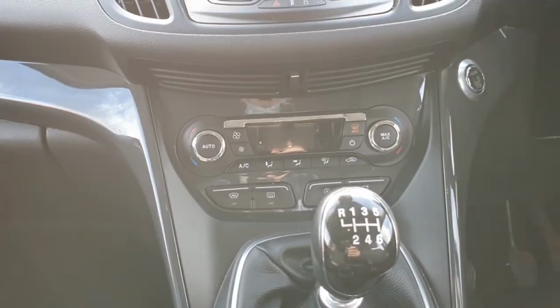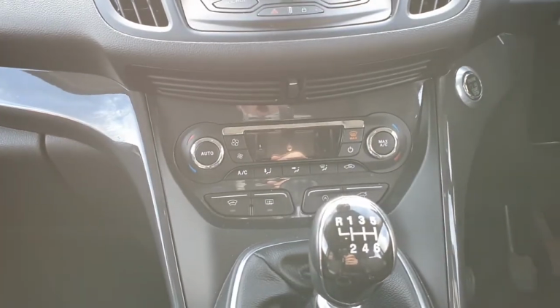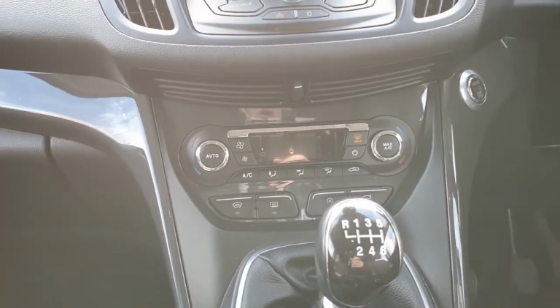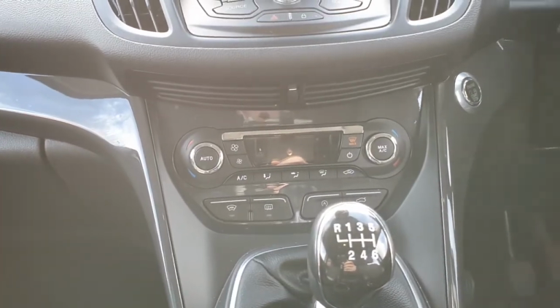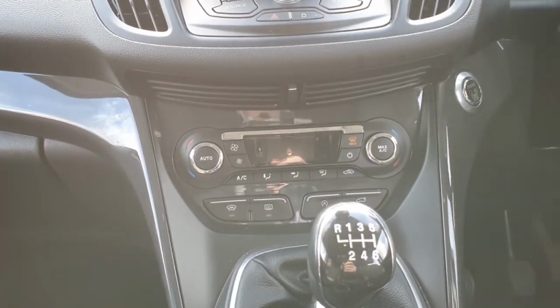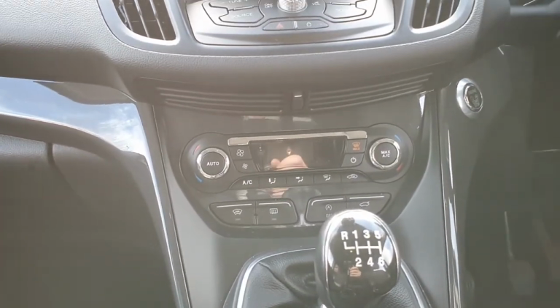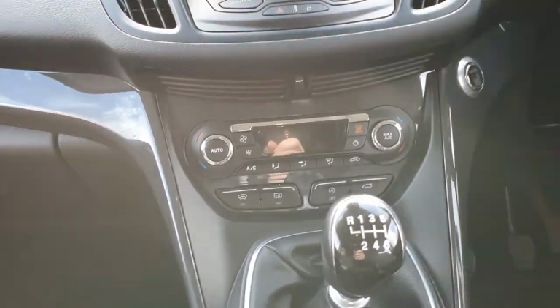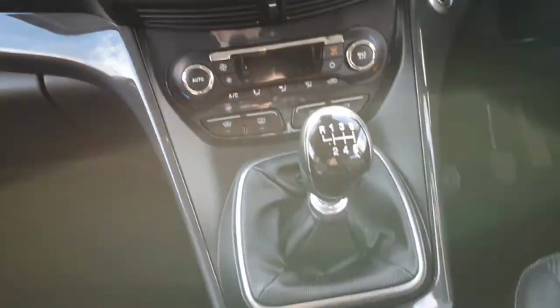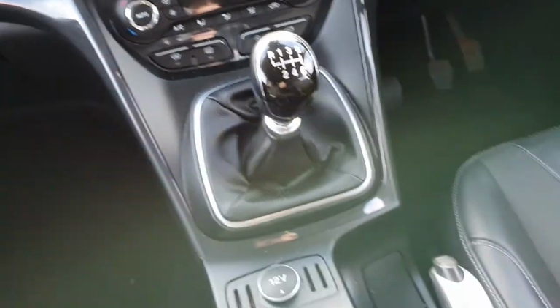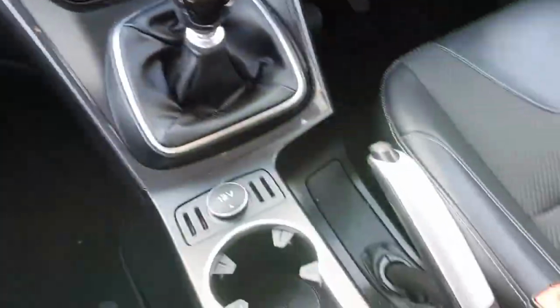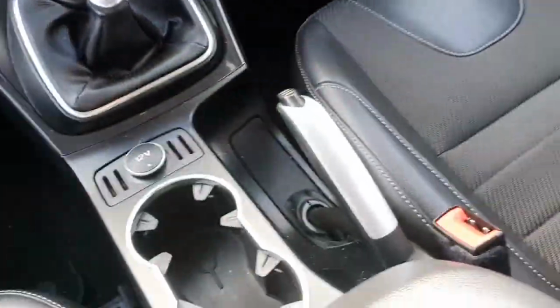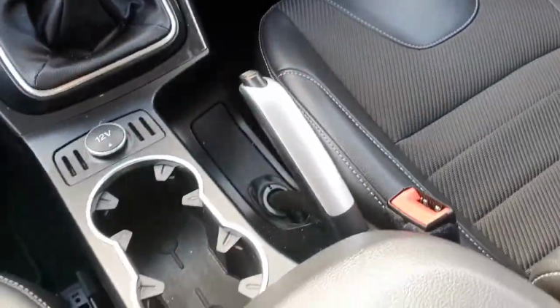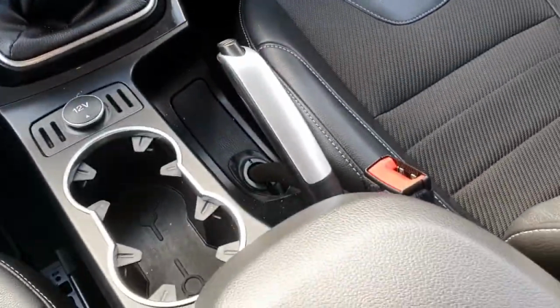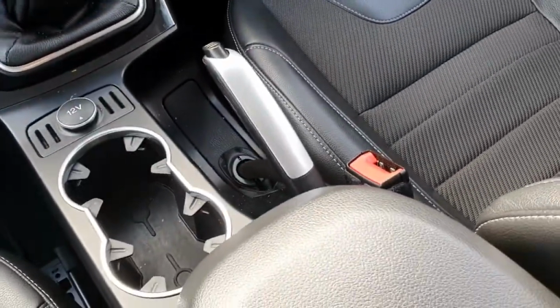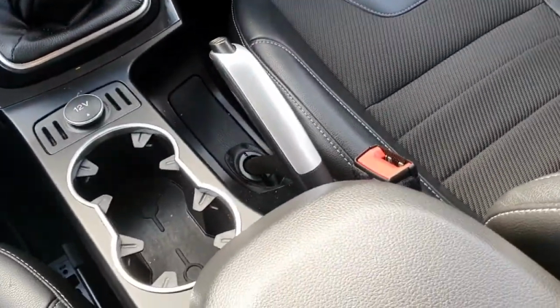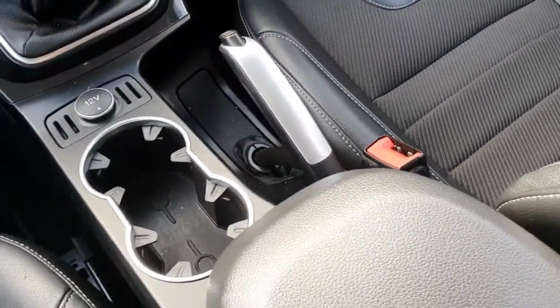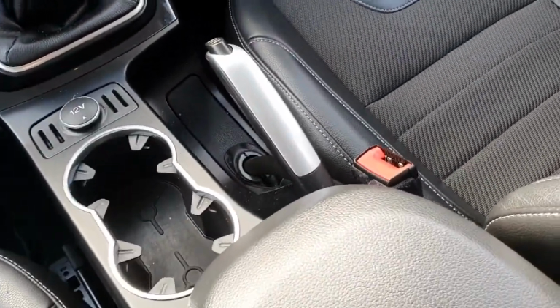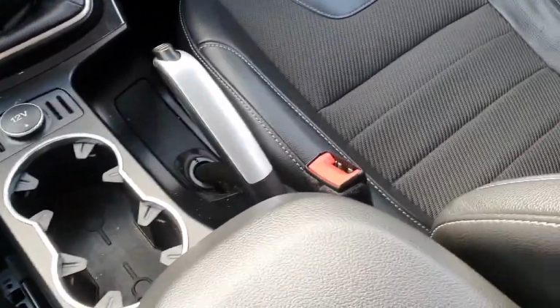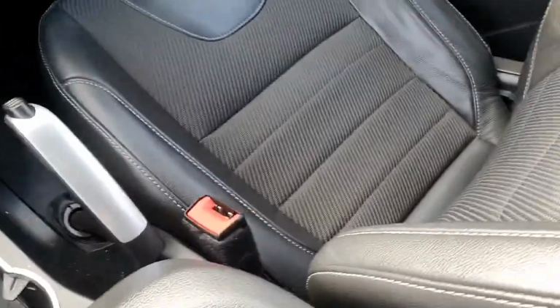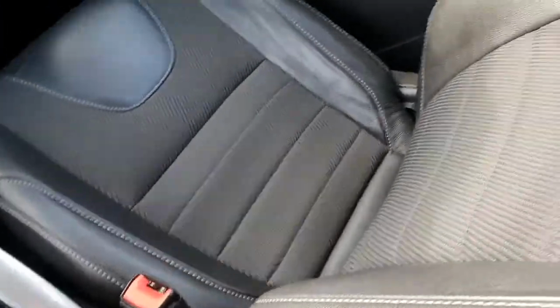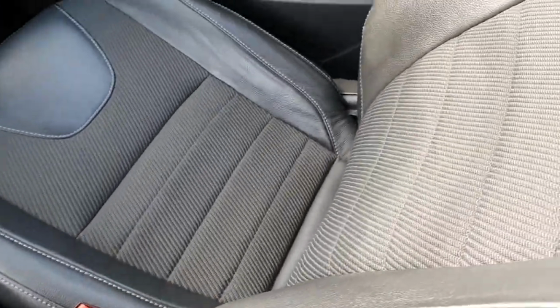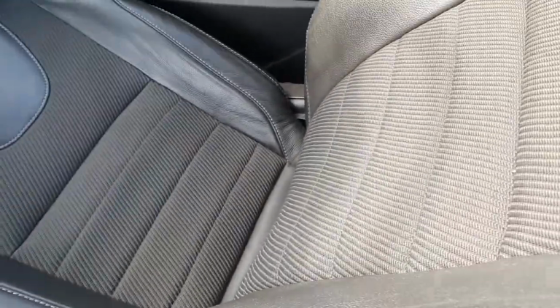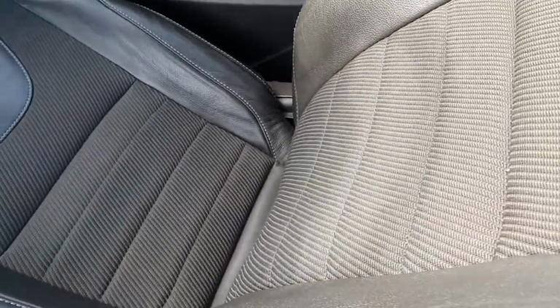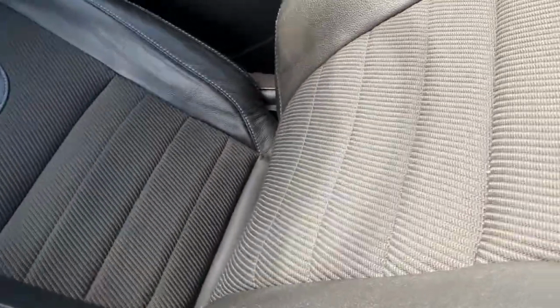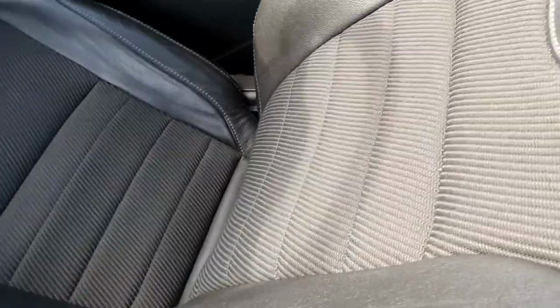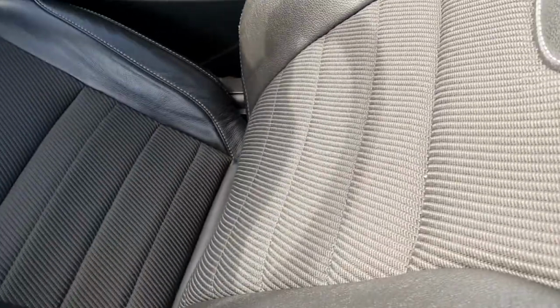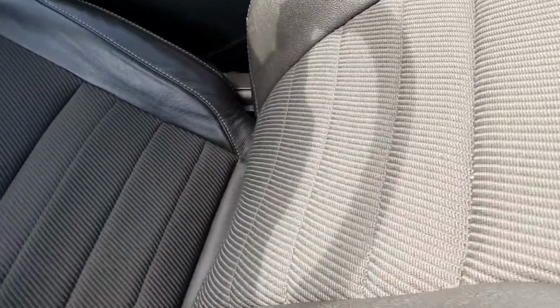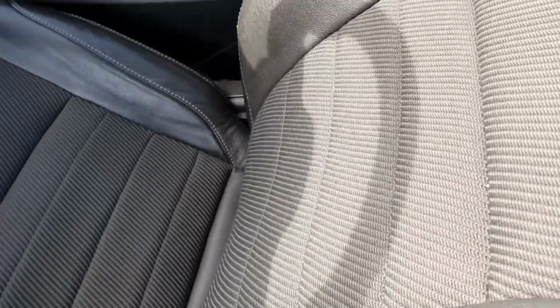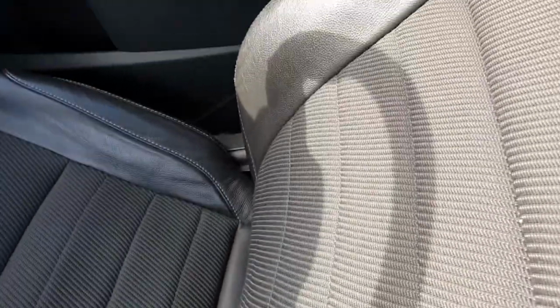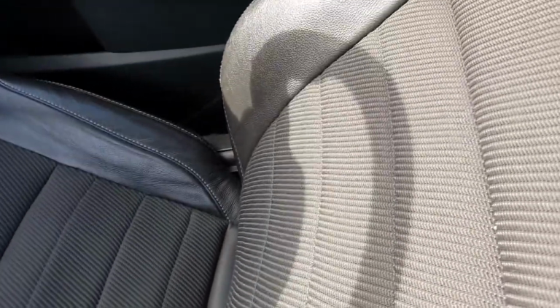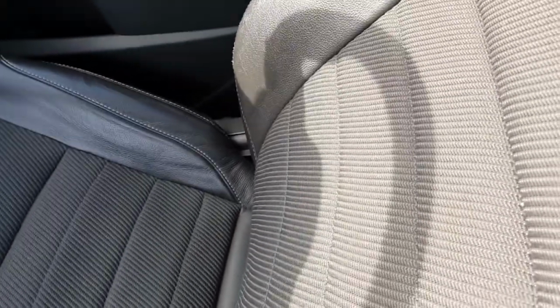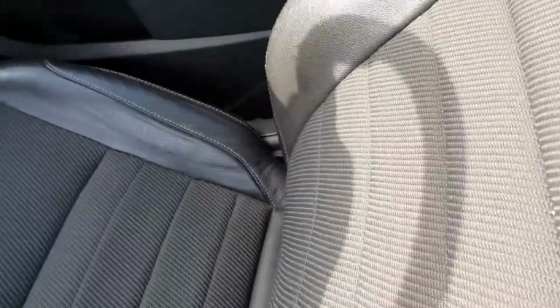Aircon climate control with a digital display, 6-speed manual gearbox, manual handbrake. We have these half fabric half leather seats — very comfortable seats.